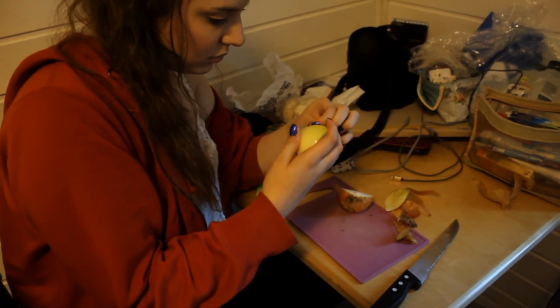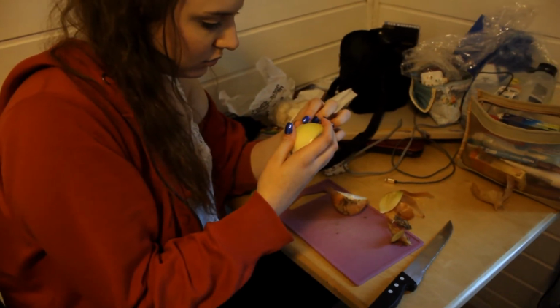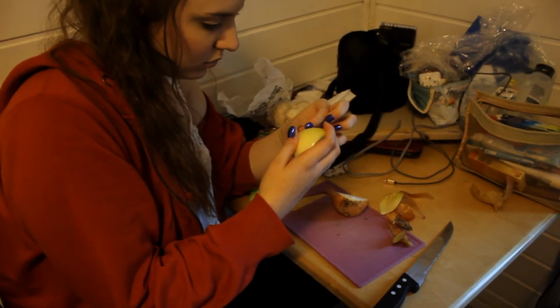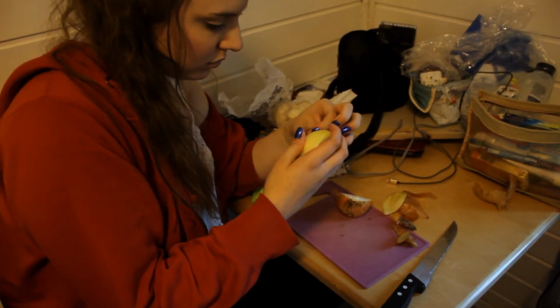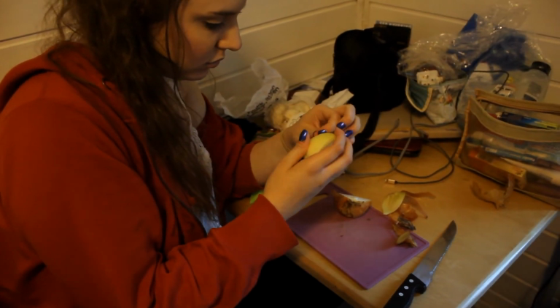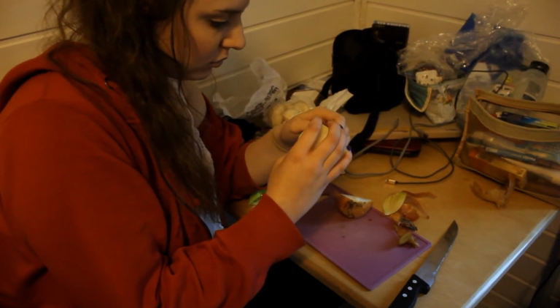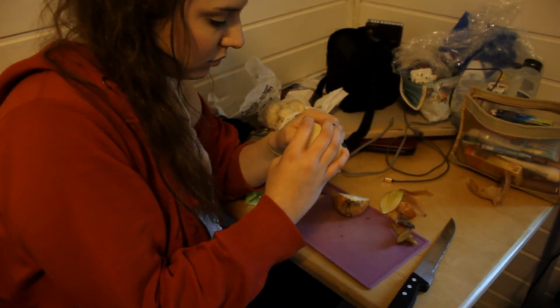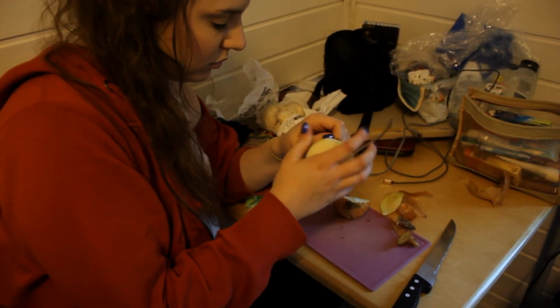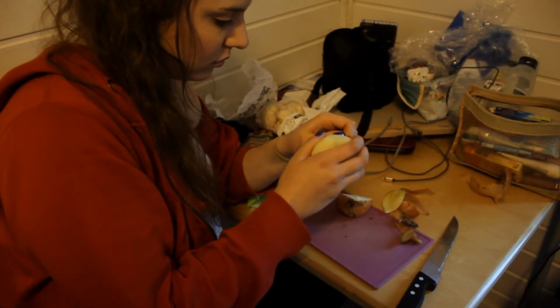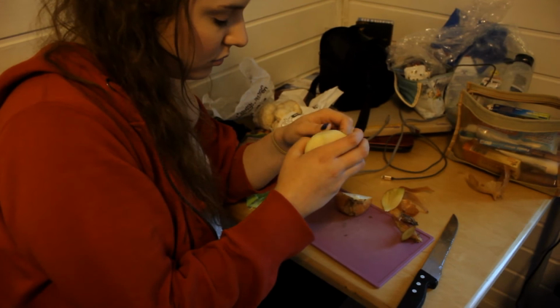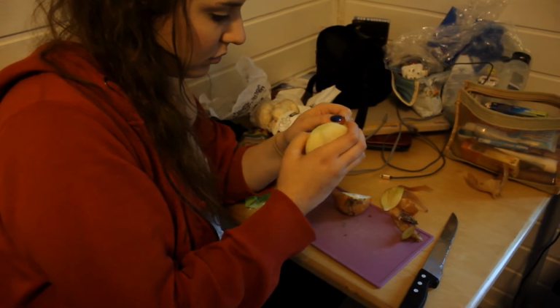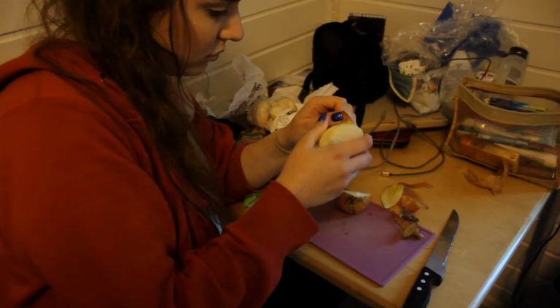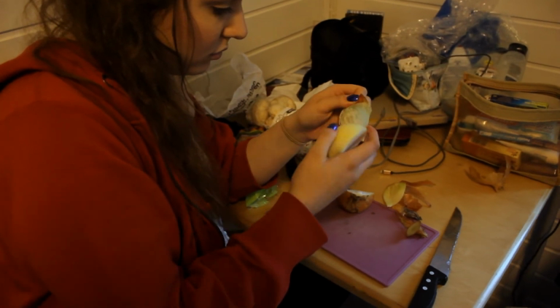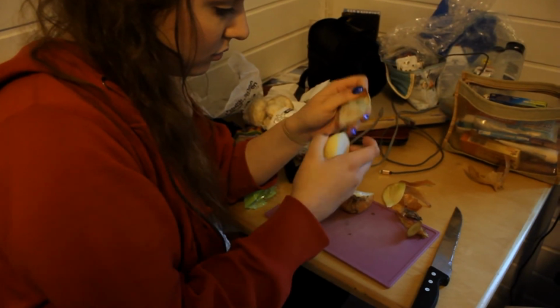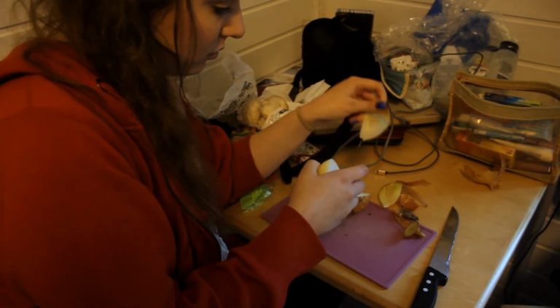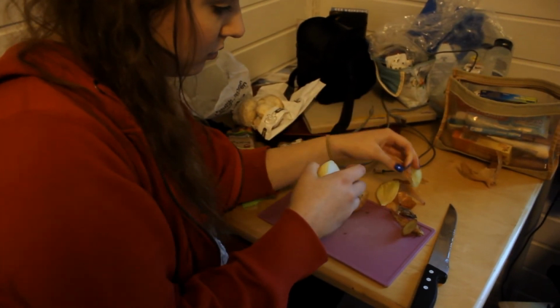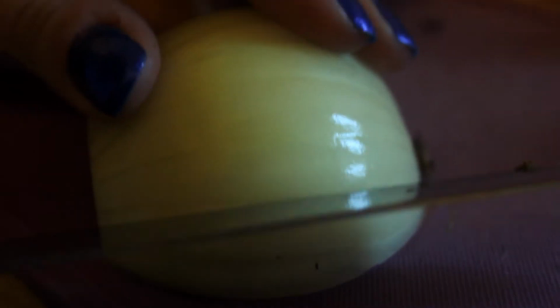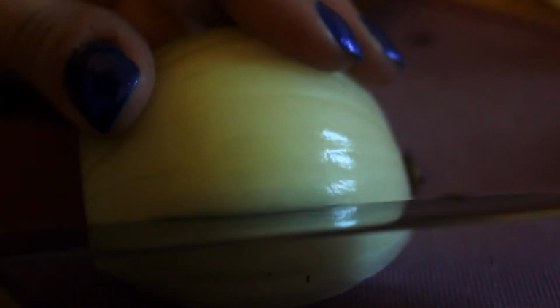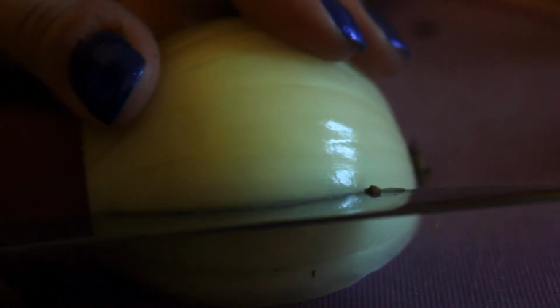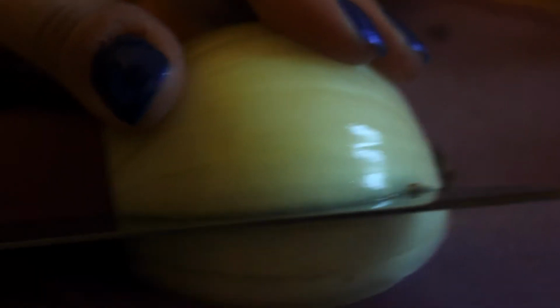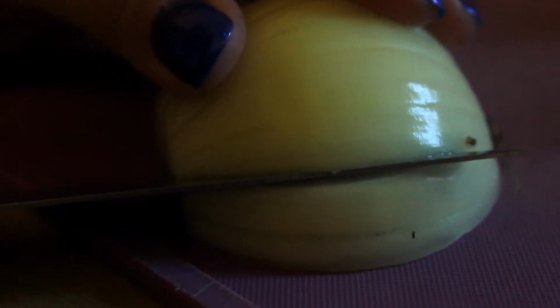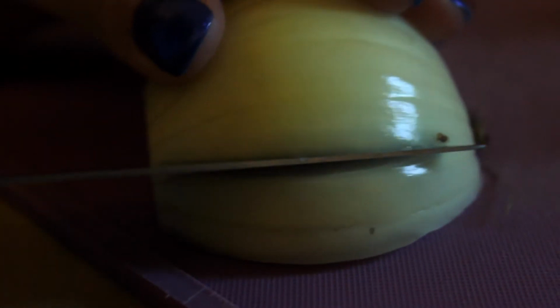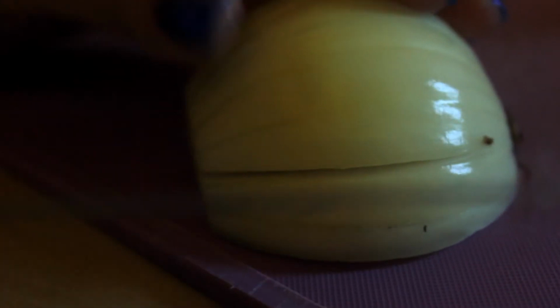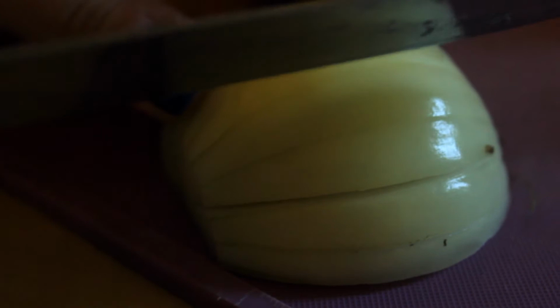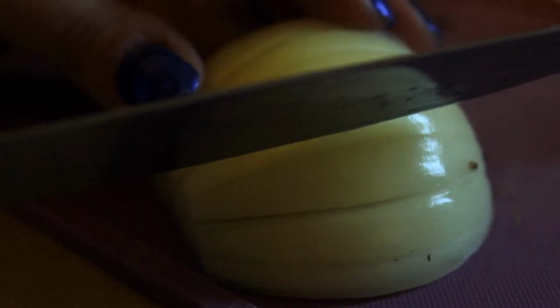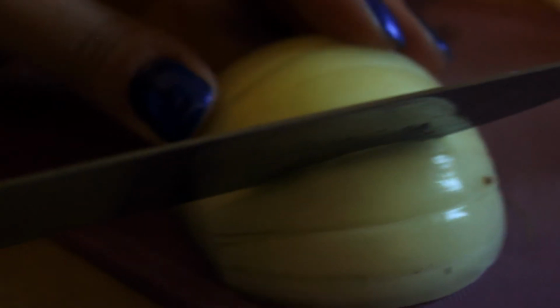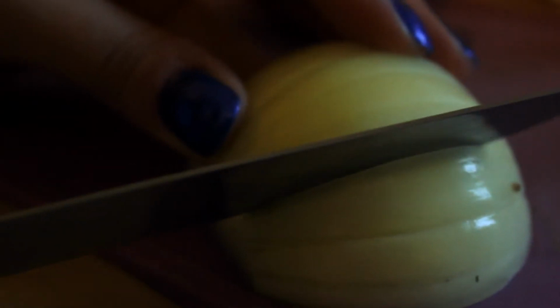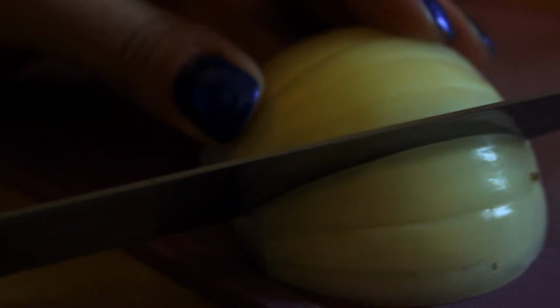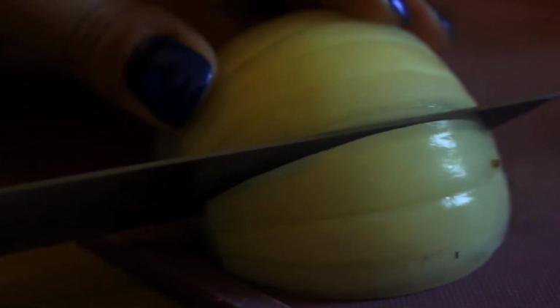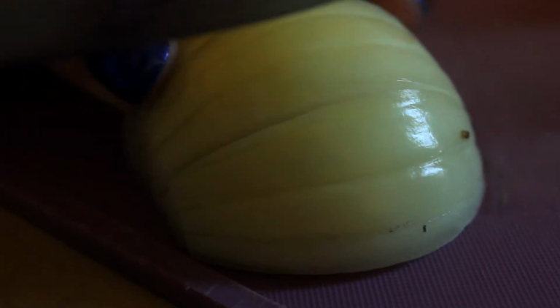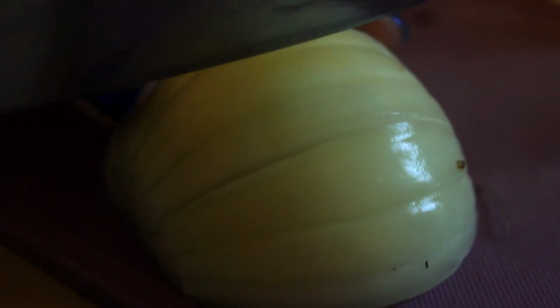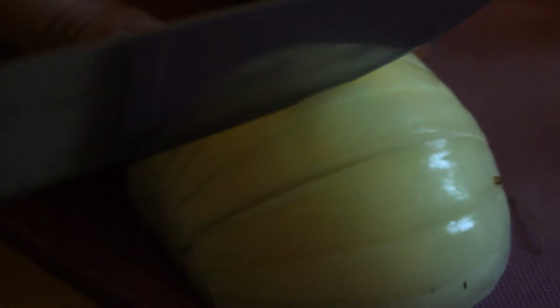Hi and welcome to episode 2 of Finana Cooking! Sounds like cookies. We're going to make spaghetti bolognese today.